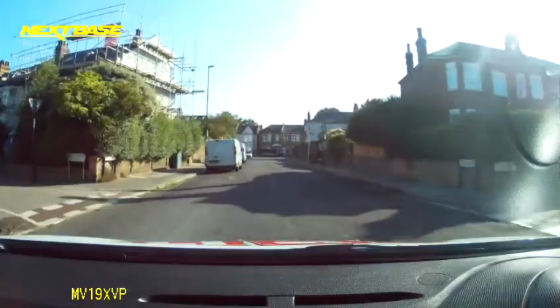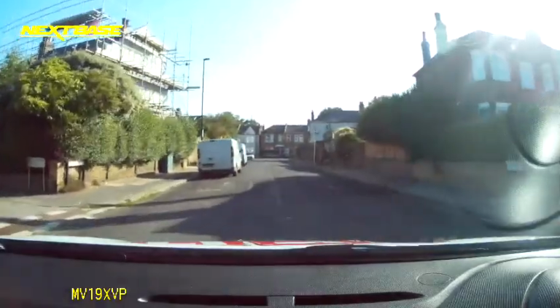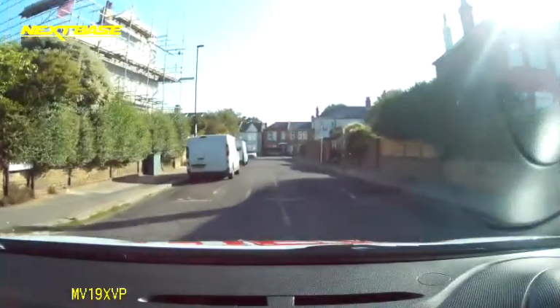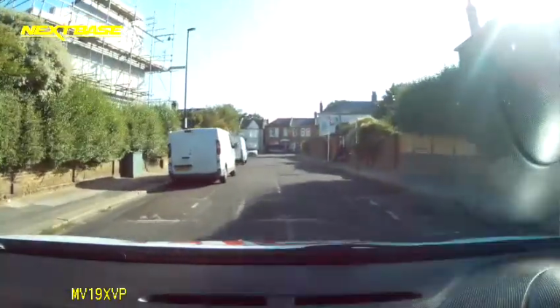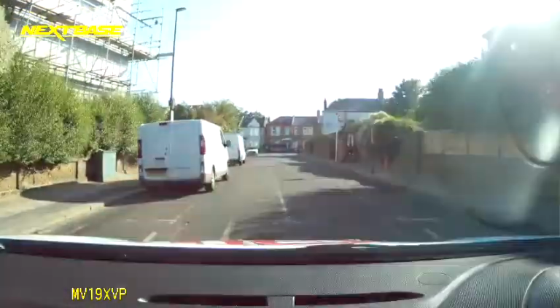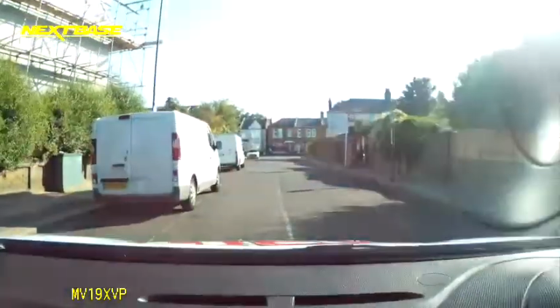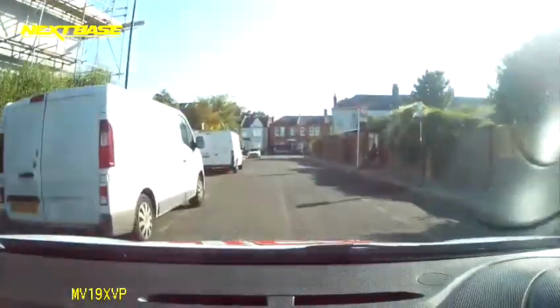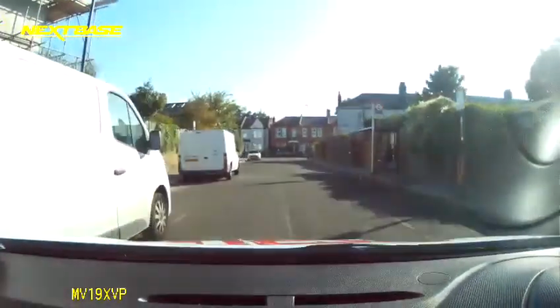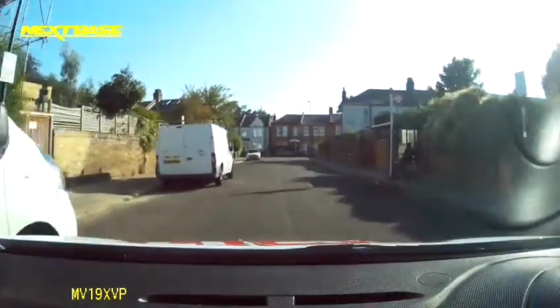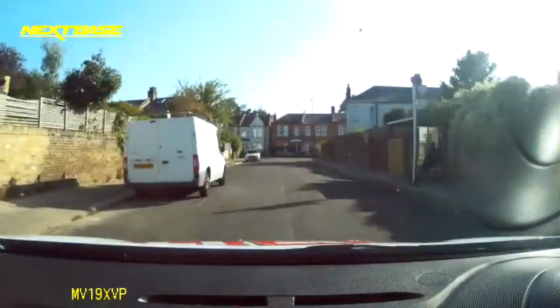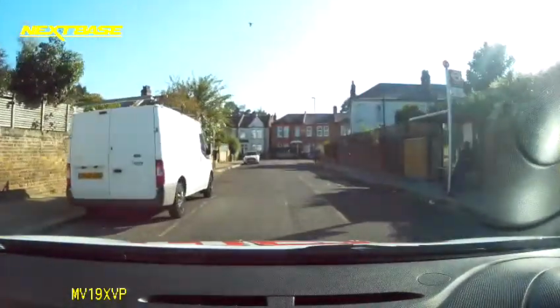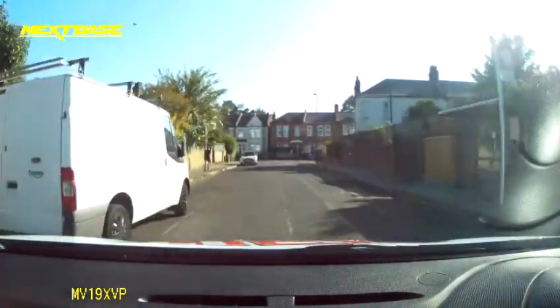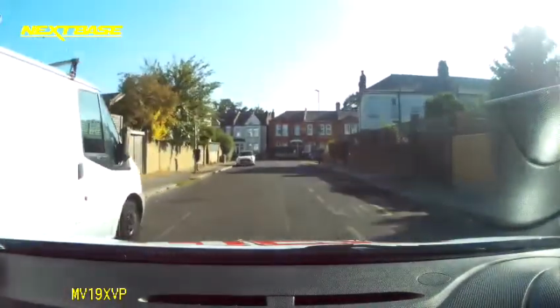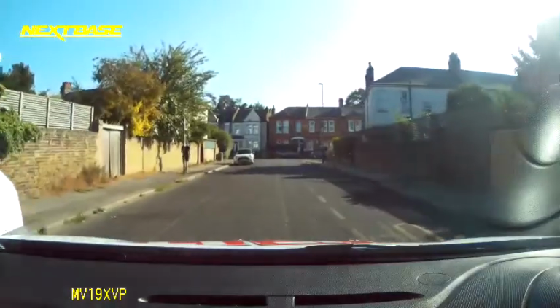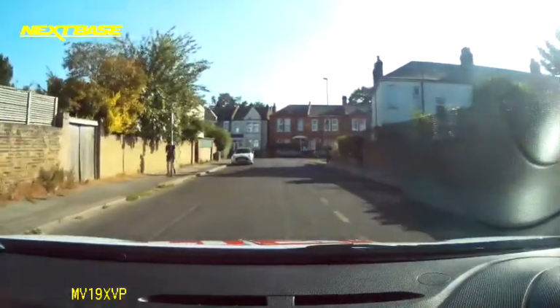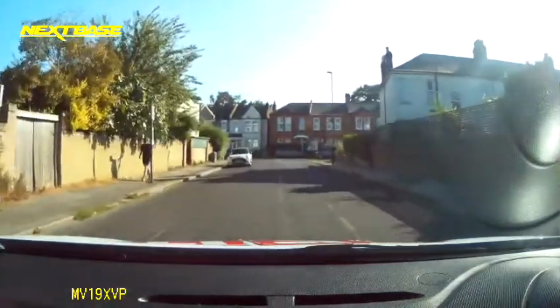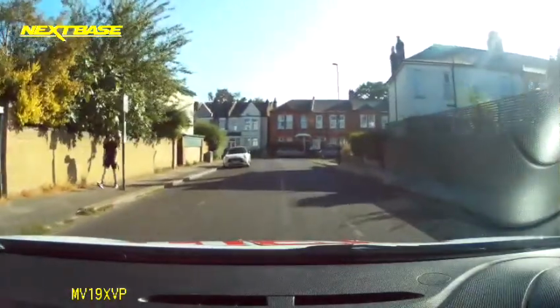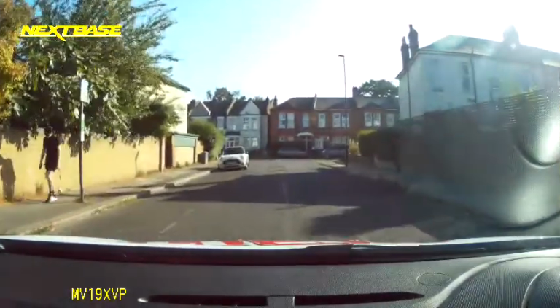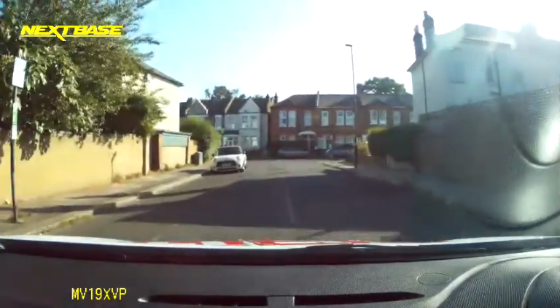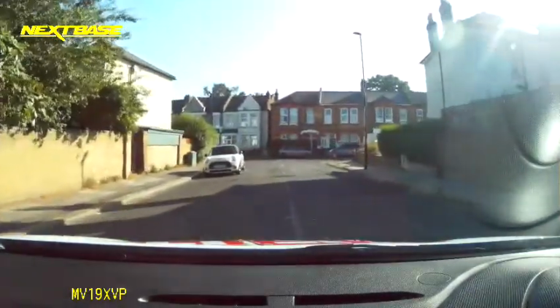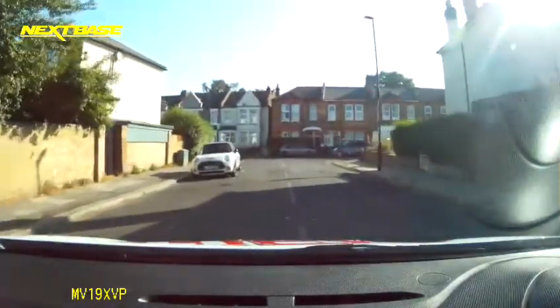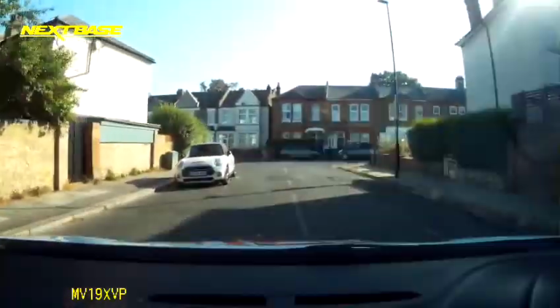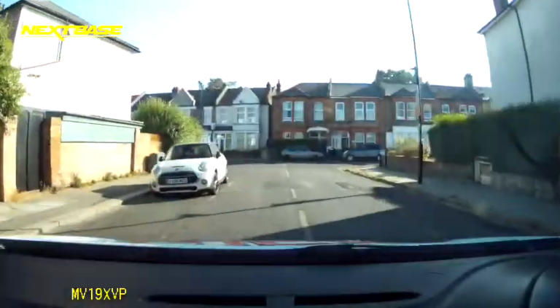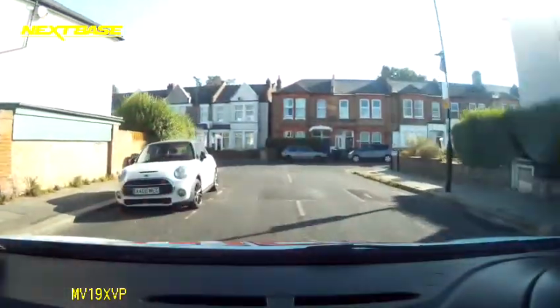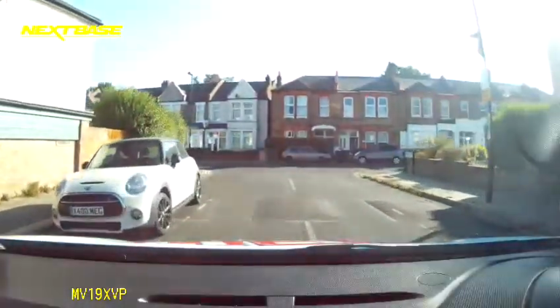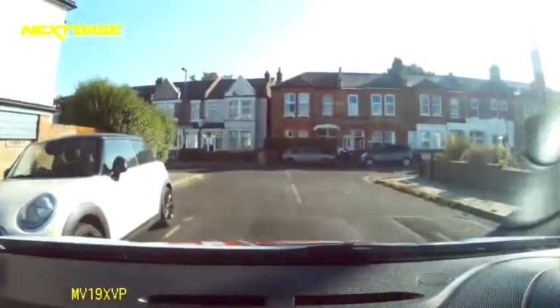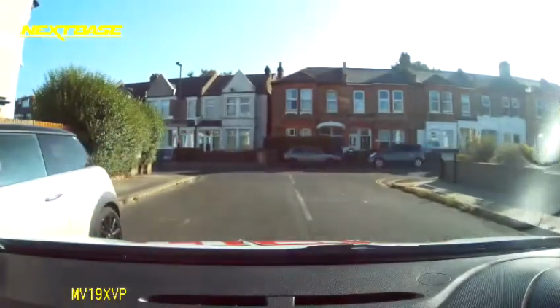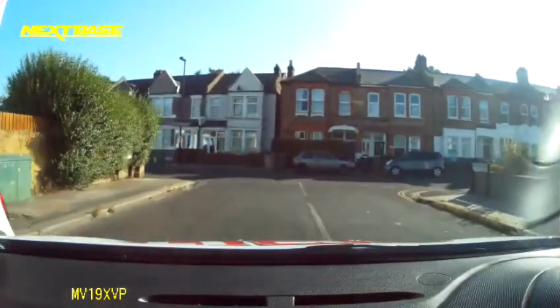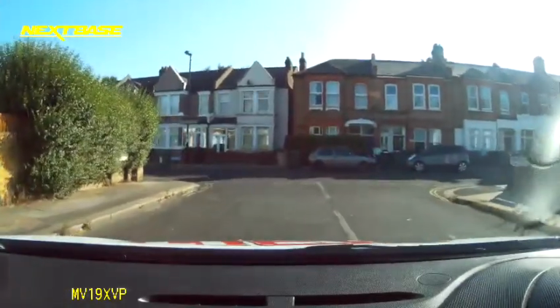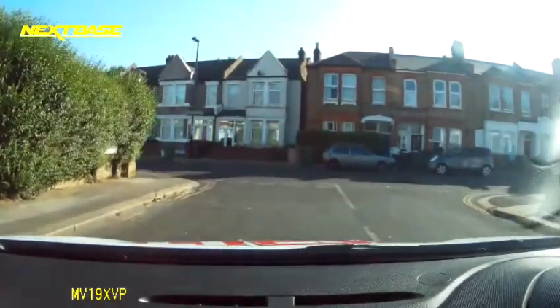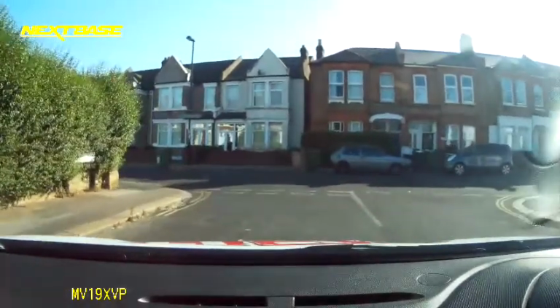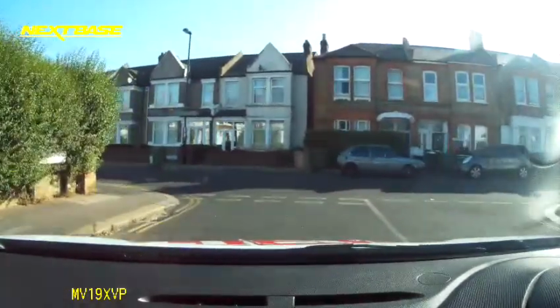Coming to the end of the road, another potential hazard. Checking my mirrors, signalling, turning left. Can't see anything to my left or my right. I'm making sure I come to a nice gentle stop, using the brakes now.